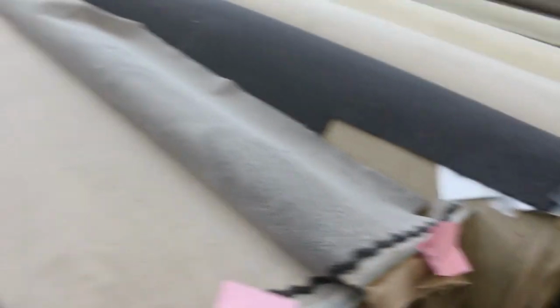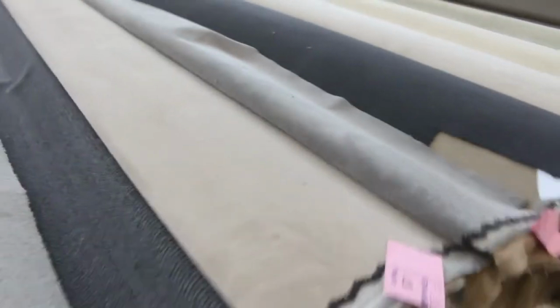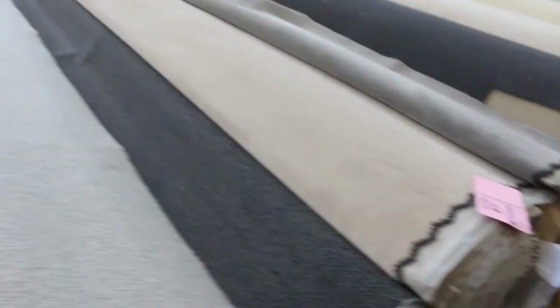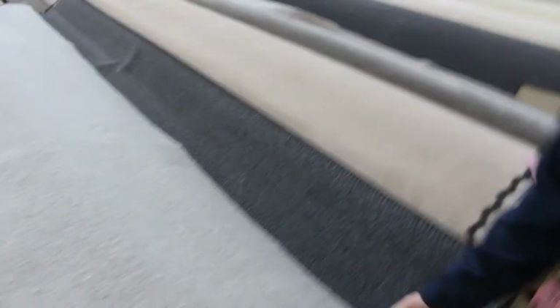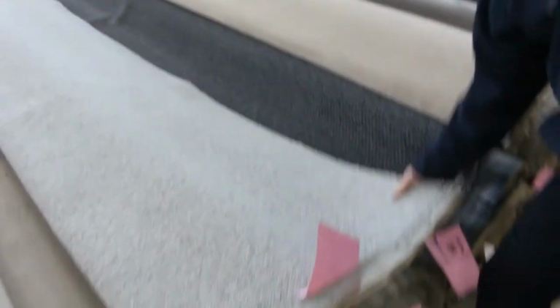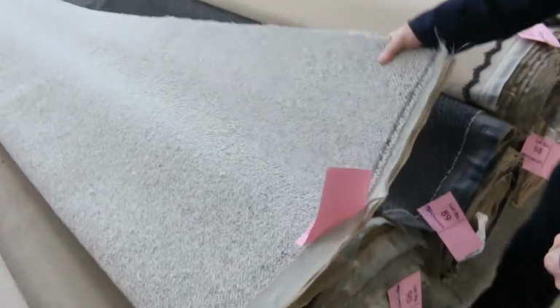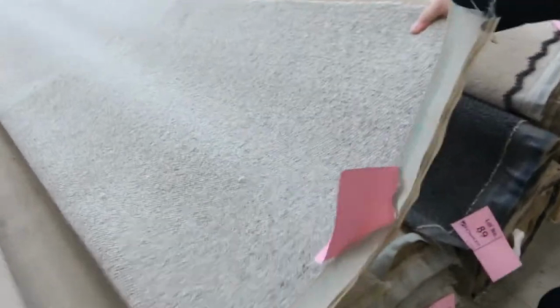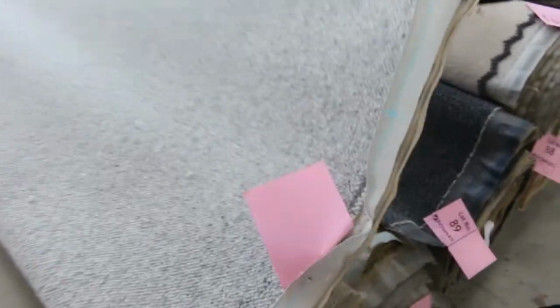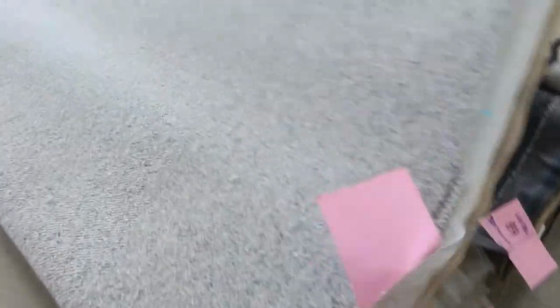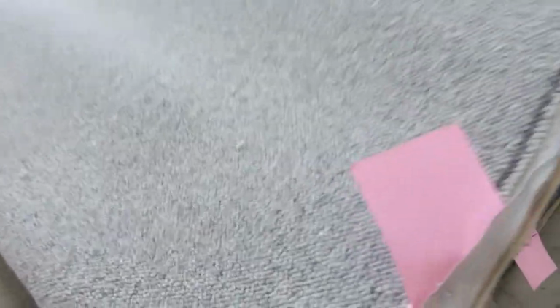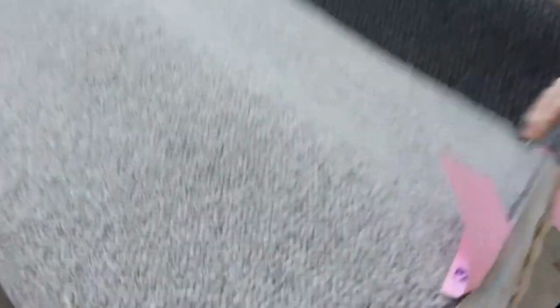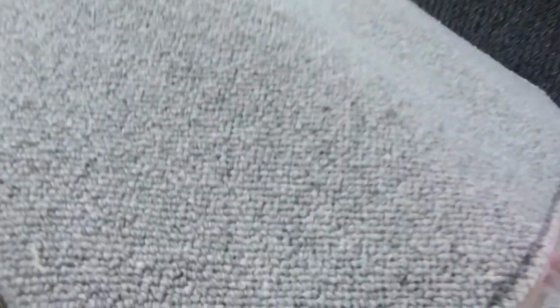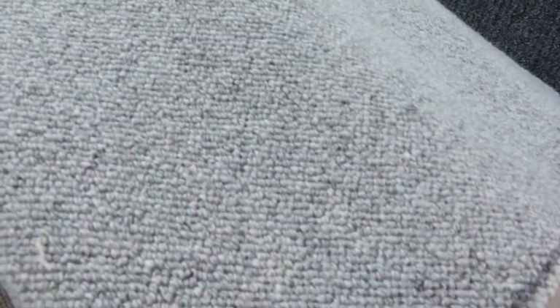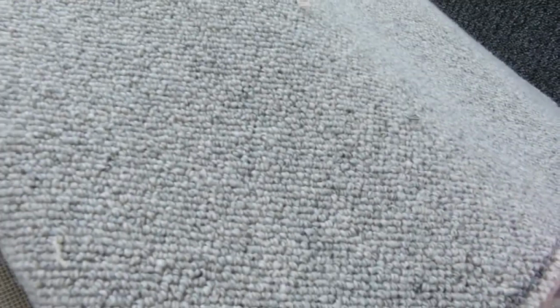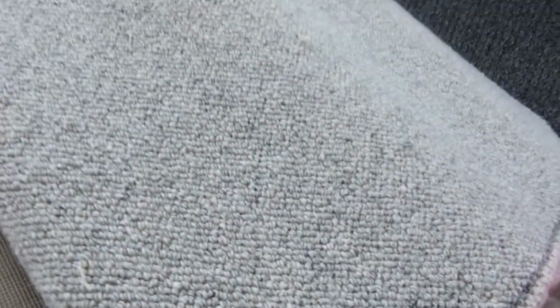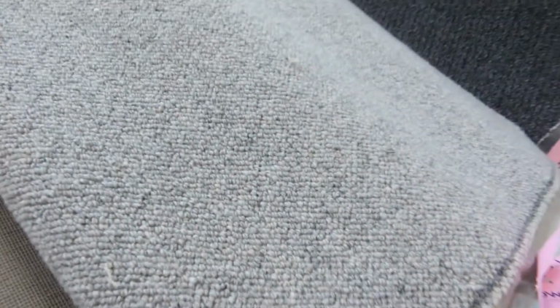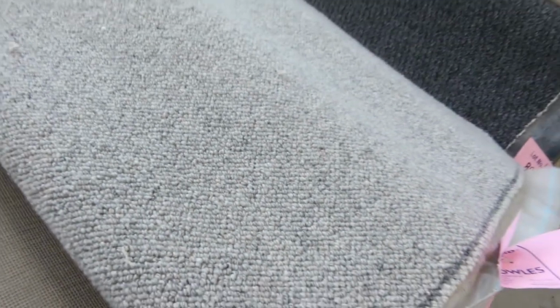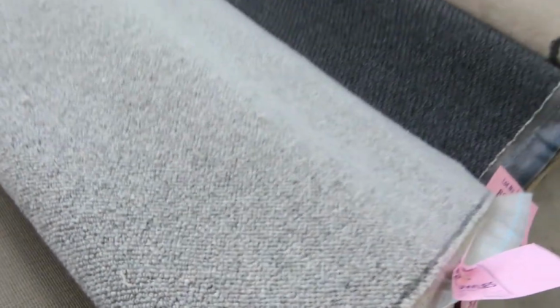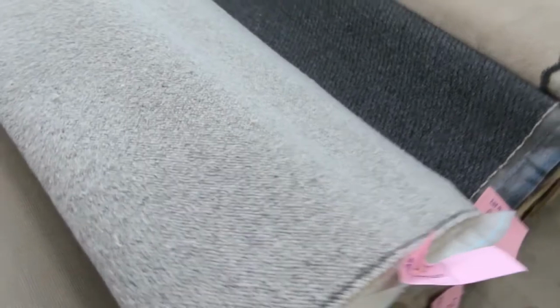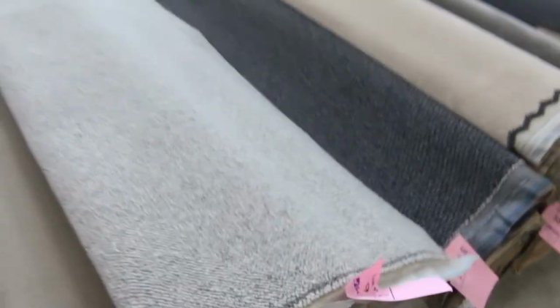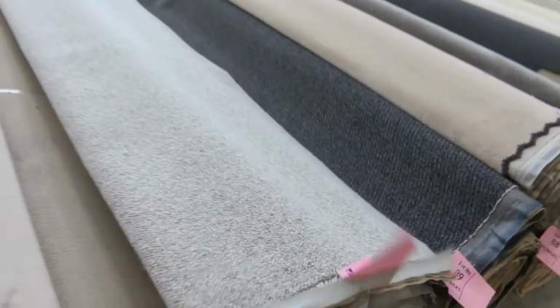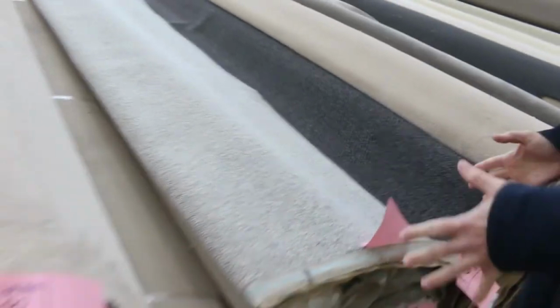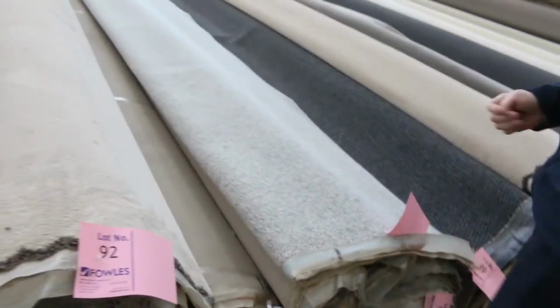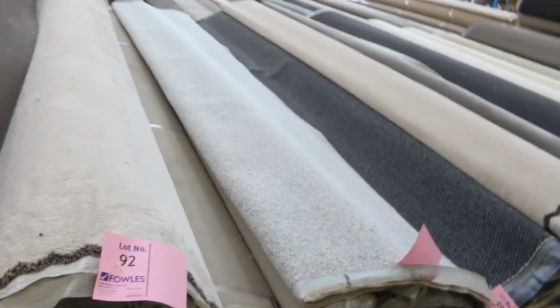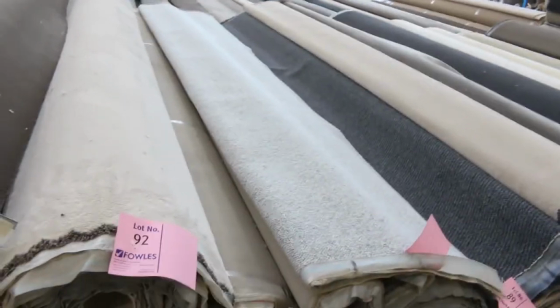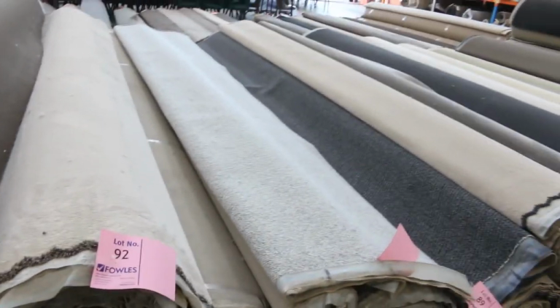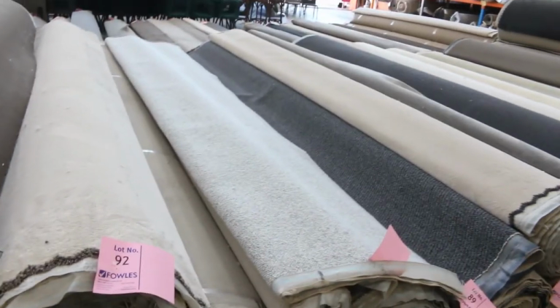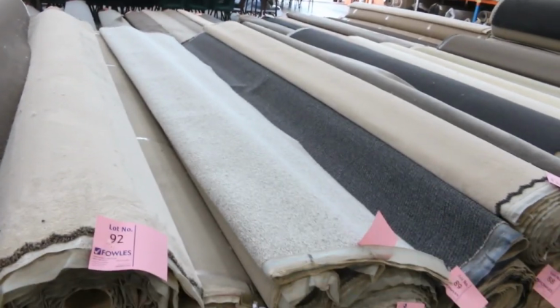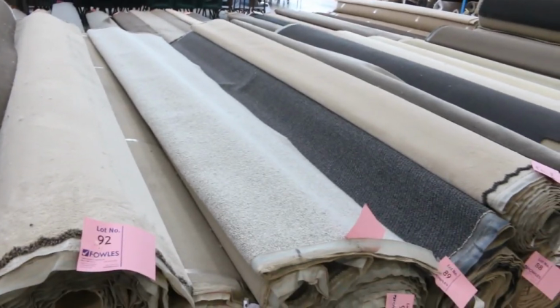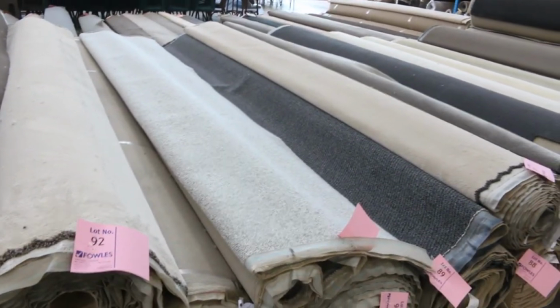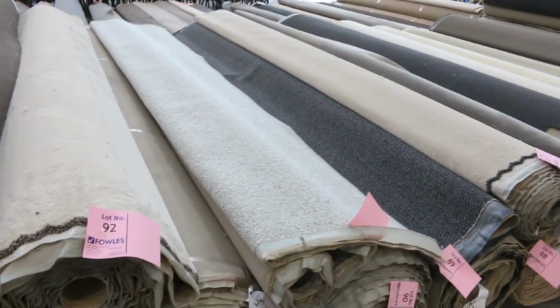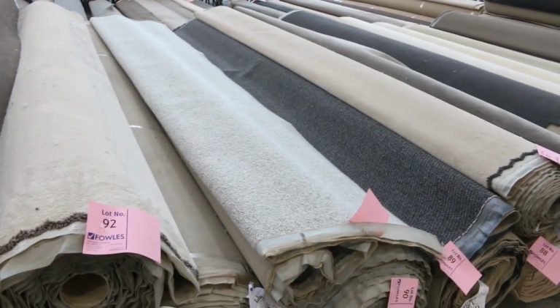We've got some nice Berber — sort of modern style Berber there. Lot number 91 is the same as lot number 90. So again a good combination of rolls where you get two the same, giving you good quantity on those two.